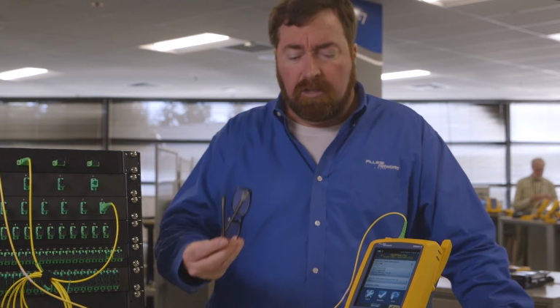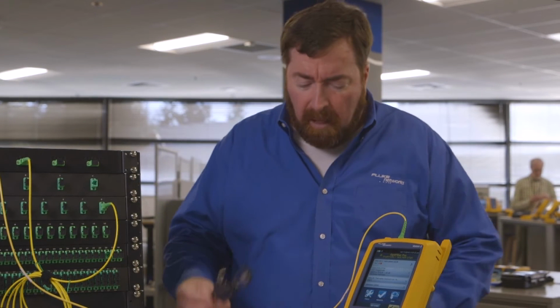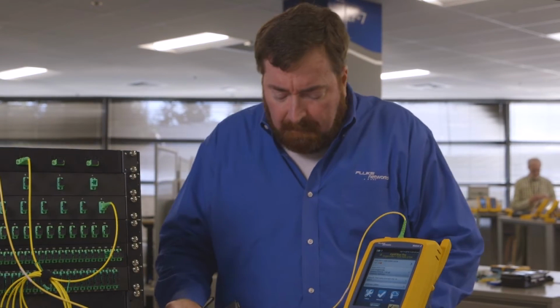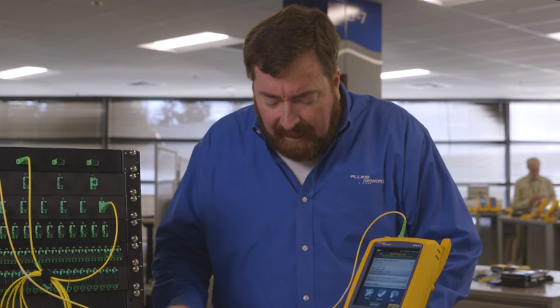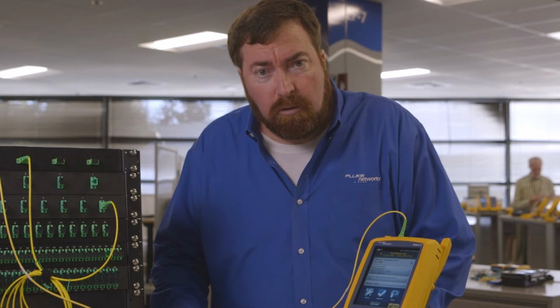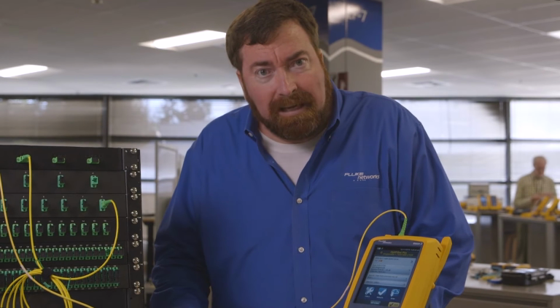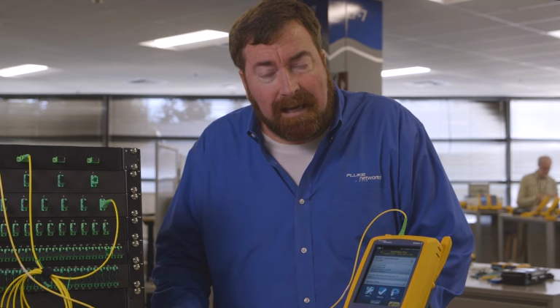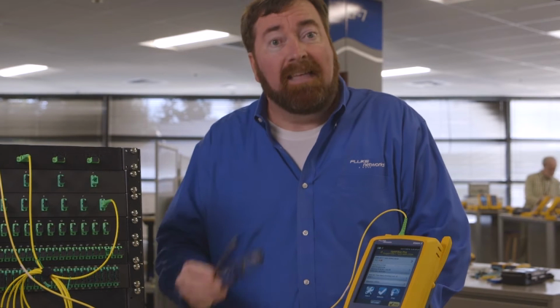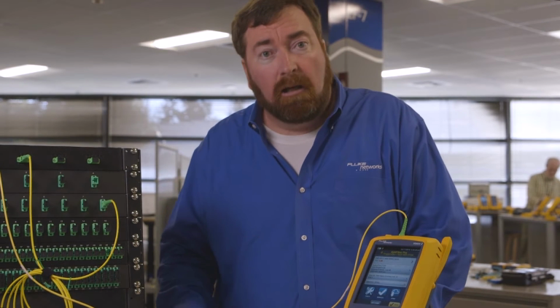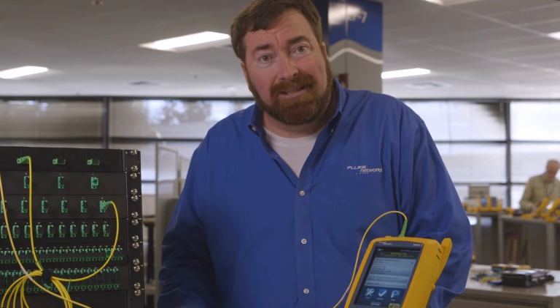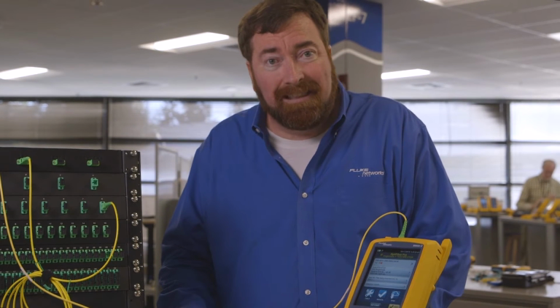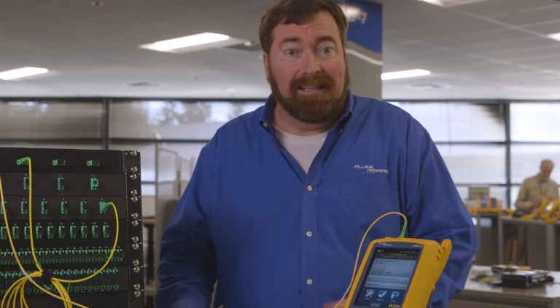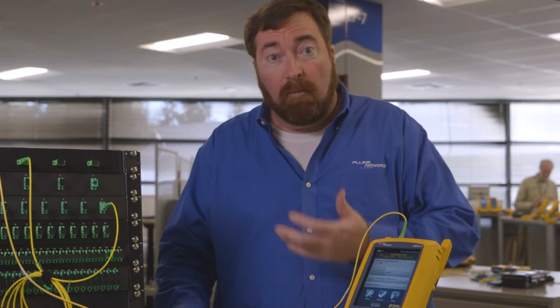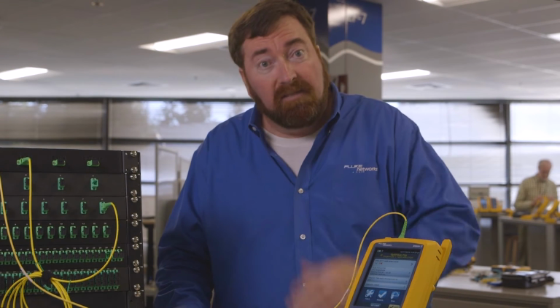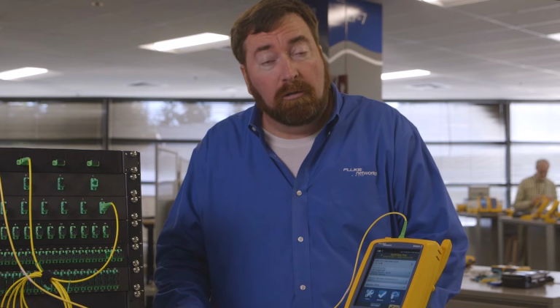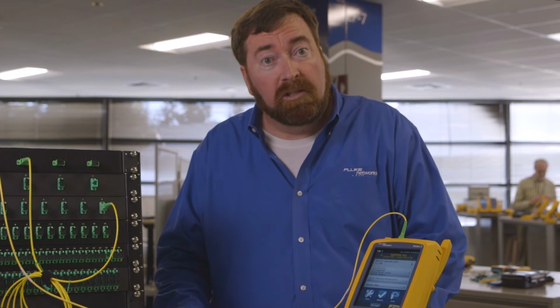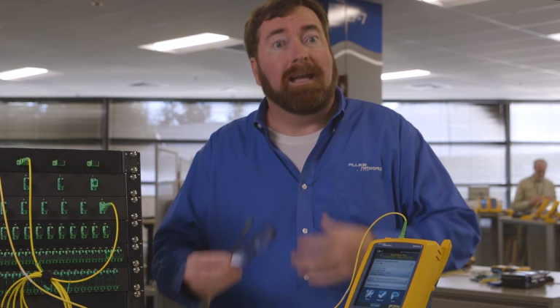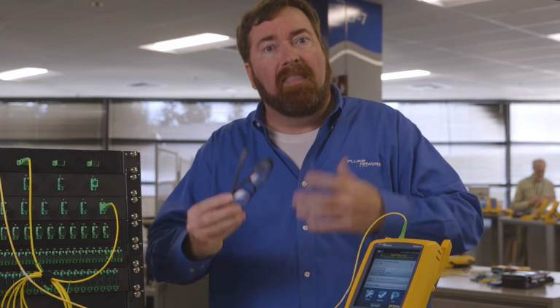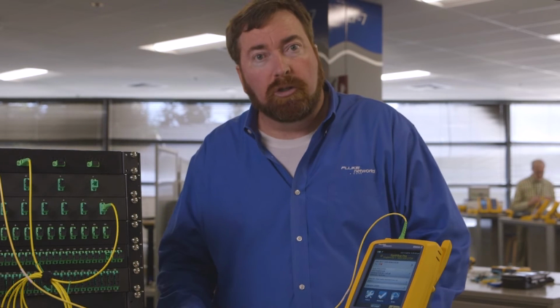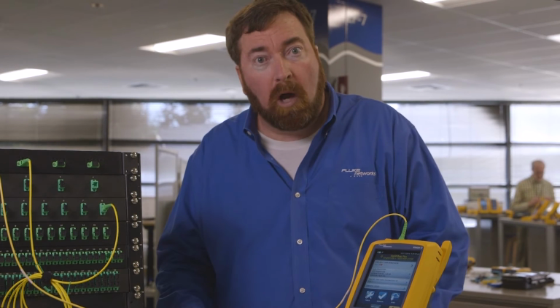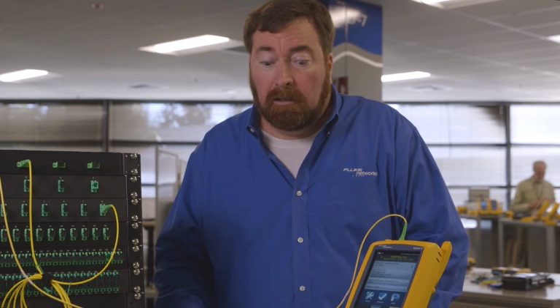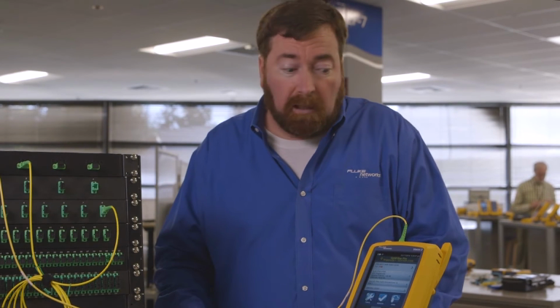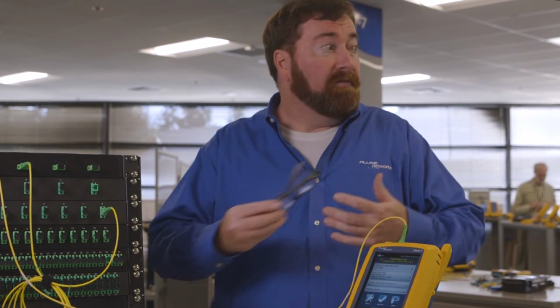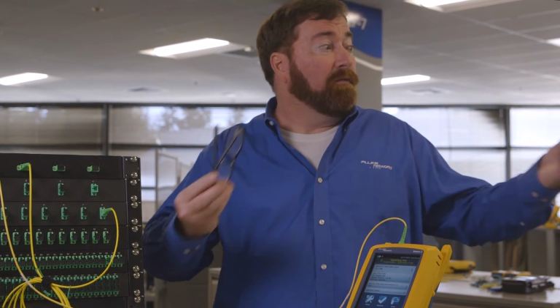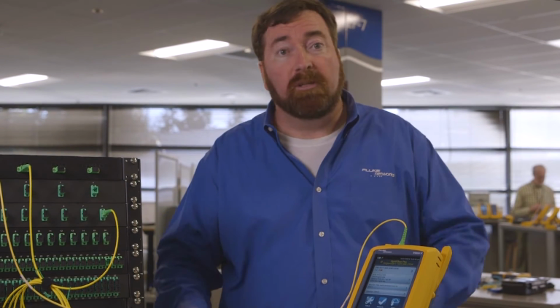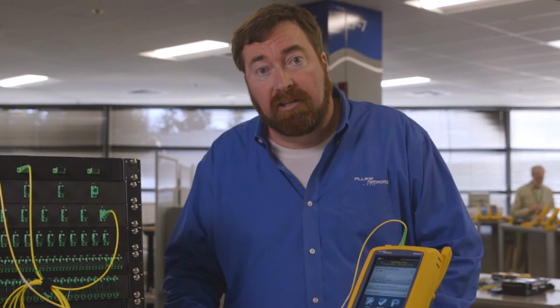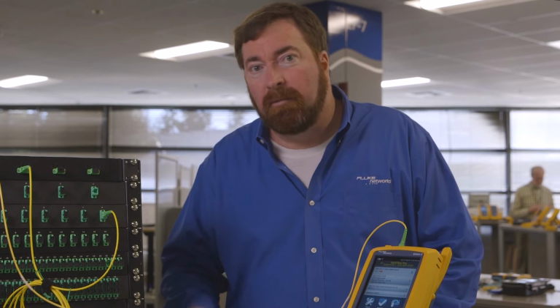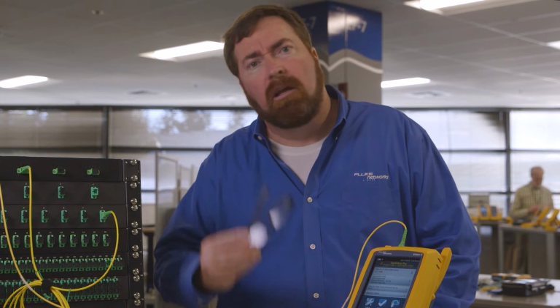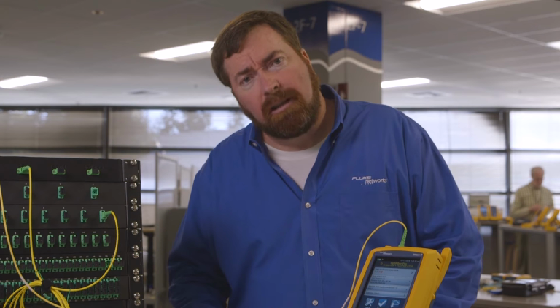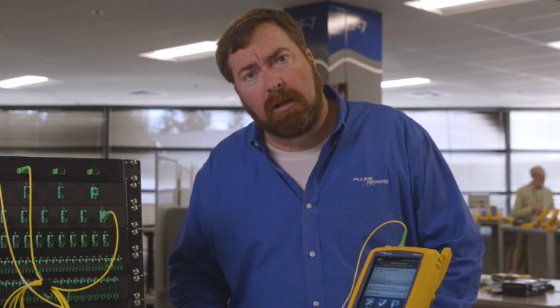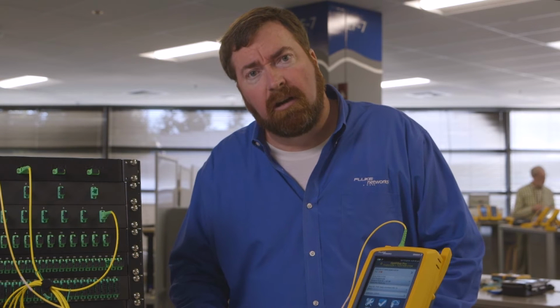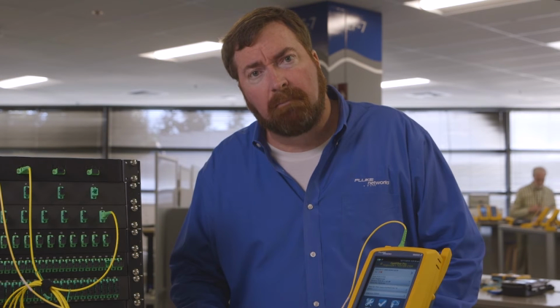I had a user working at this desk, and they called up to say that their passive optical LAN wasn't working, and they weren't sure why. Well, we've got the free world supply of test equipment here, so let's see if we can figure out what's happening.